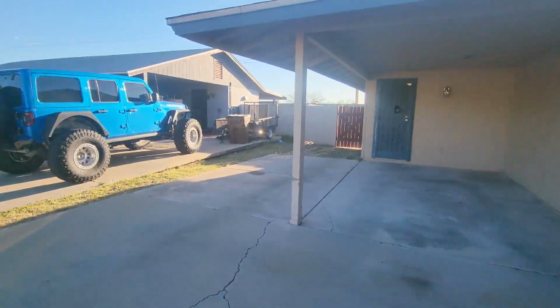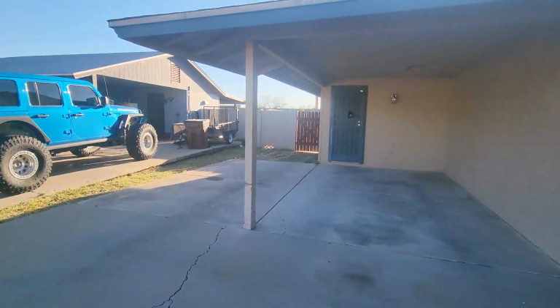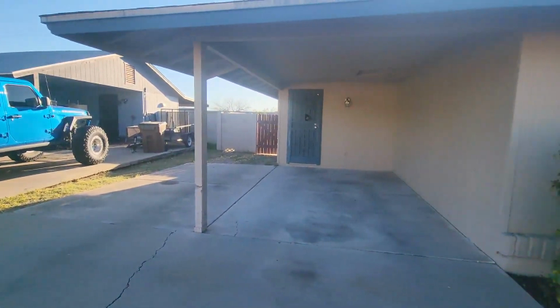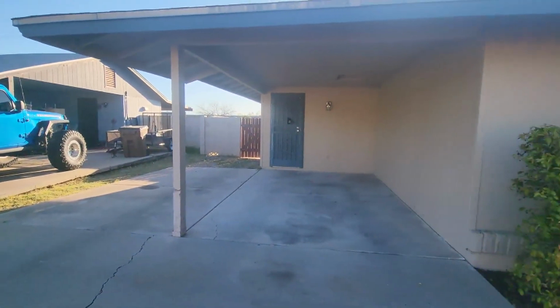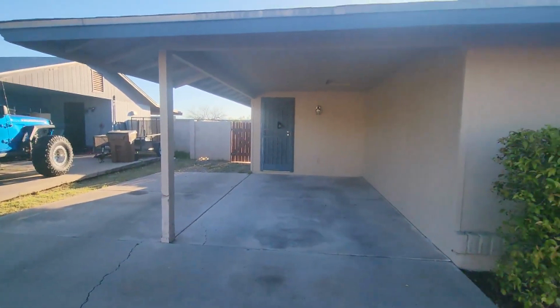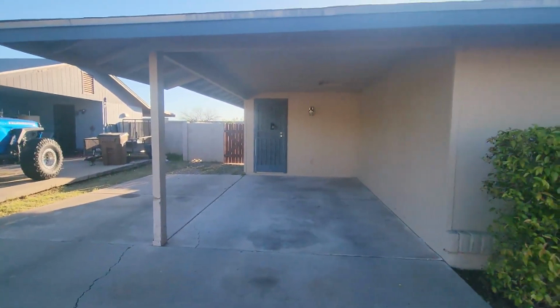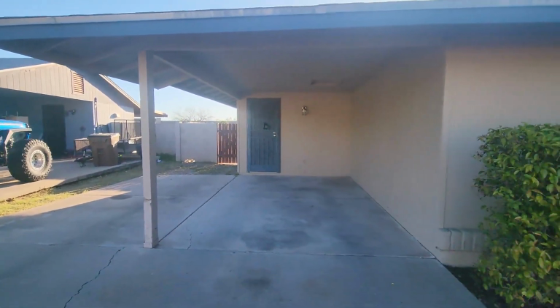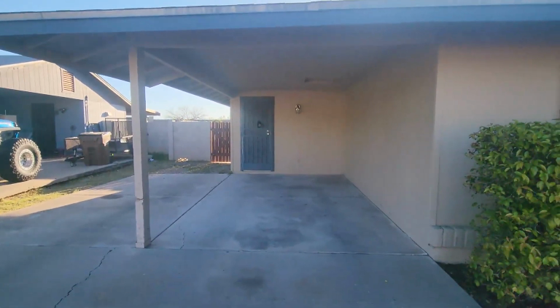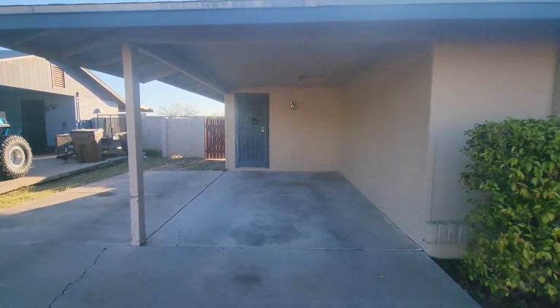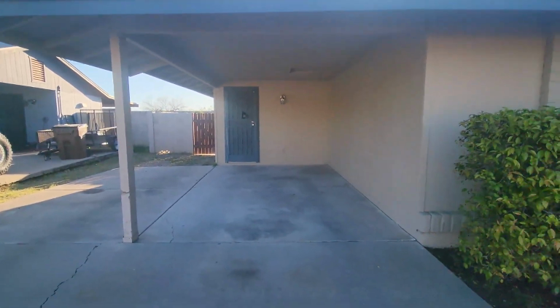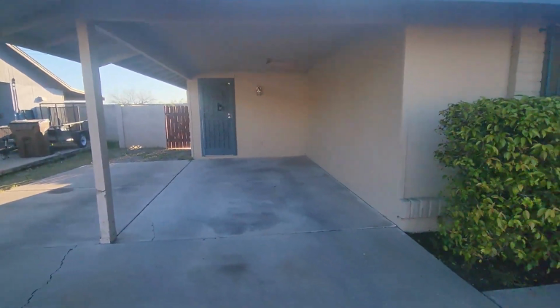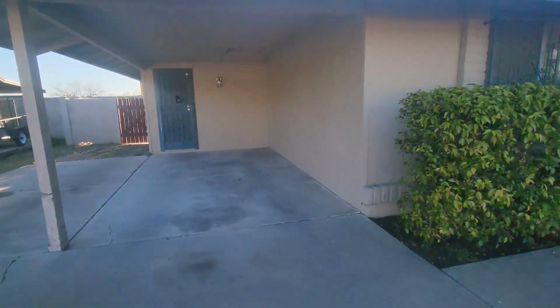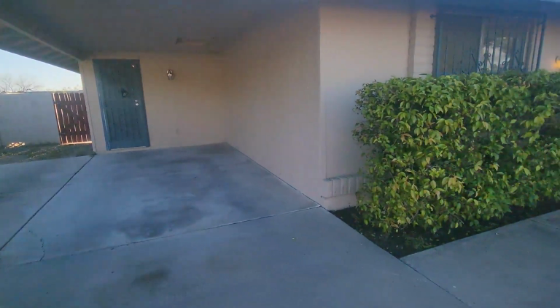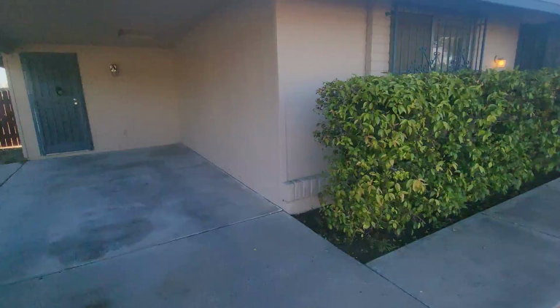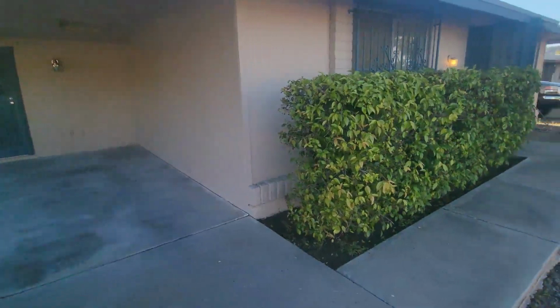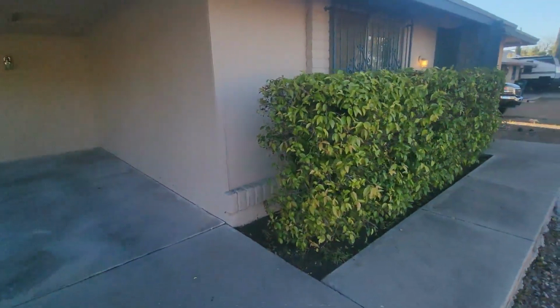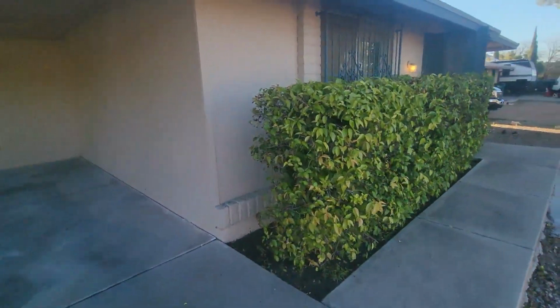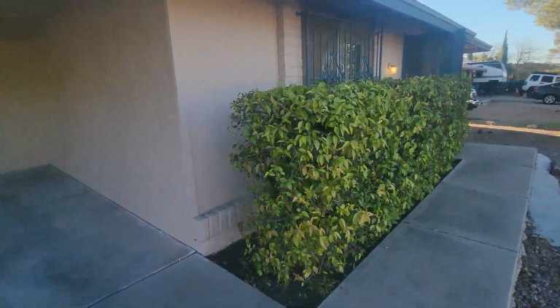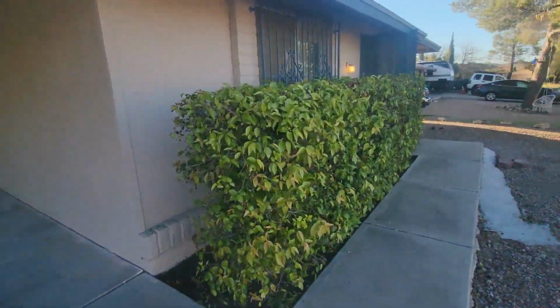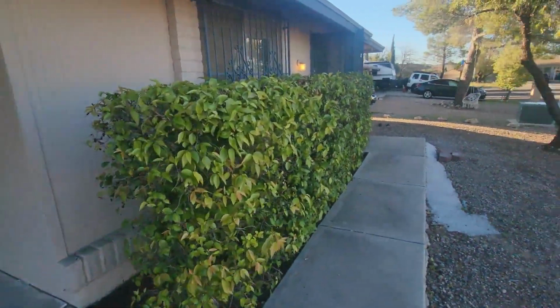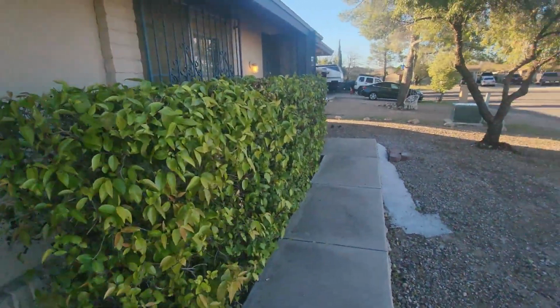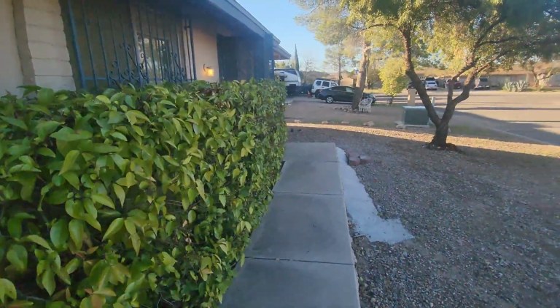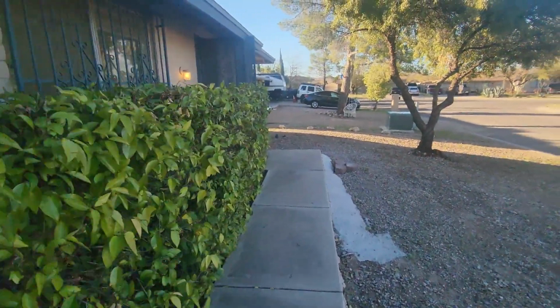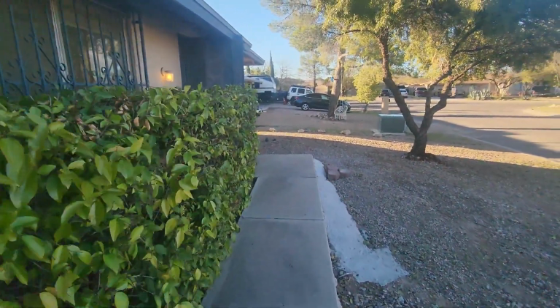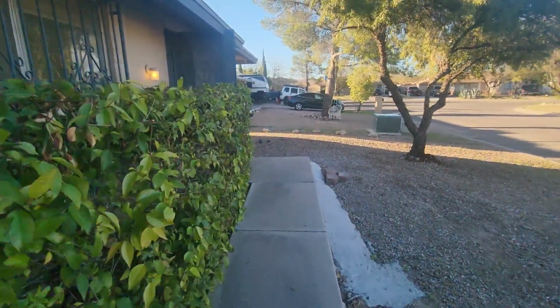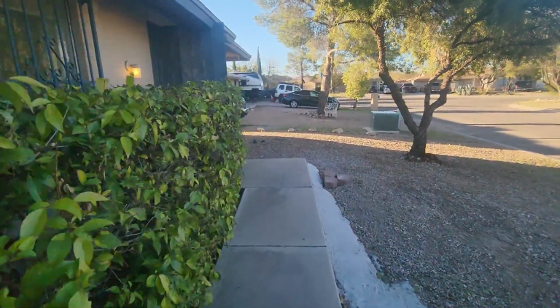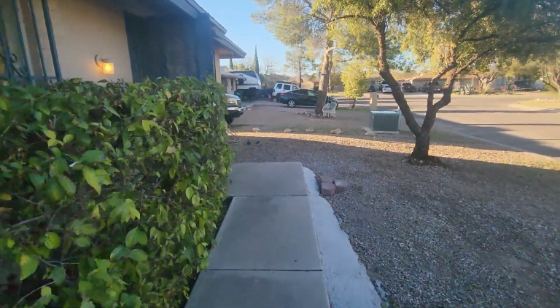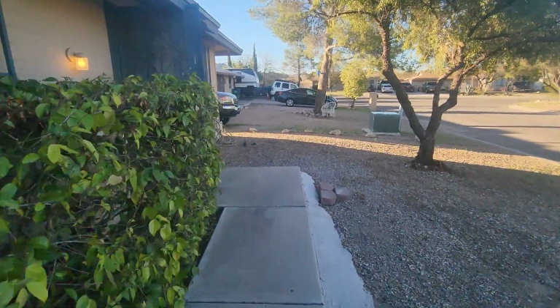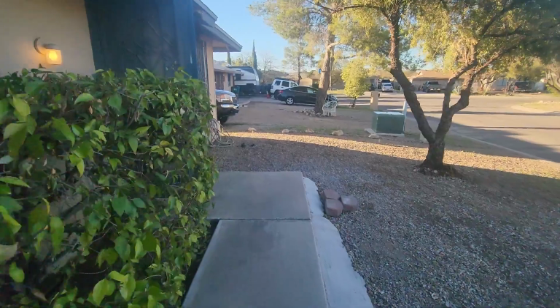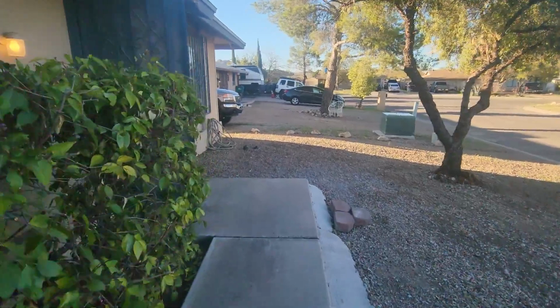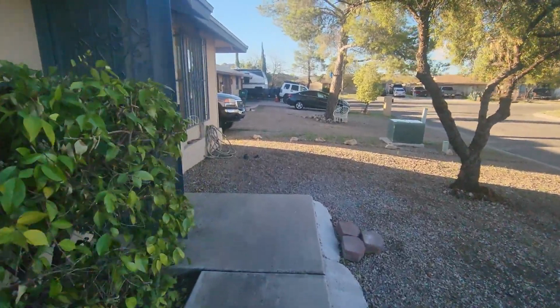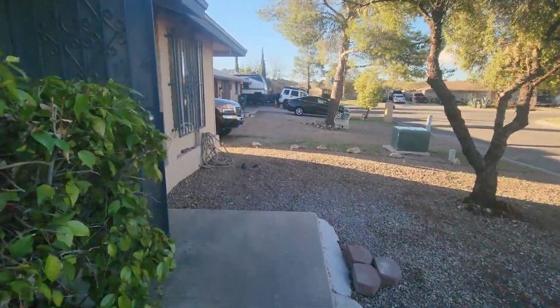So this house does have a covered carport parking. We'll go ahead and move inside.